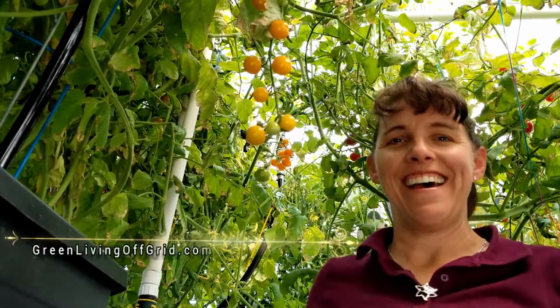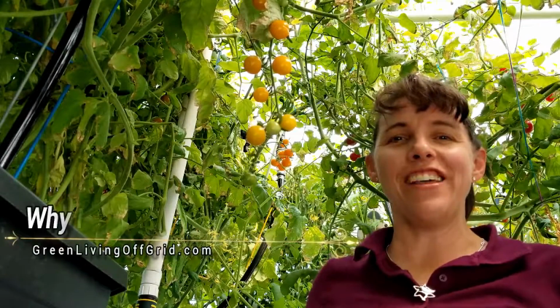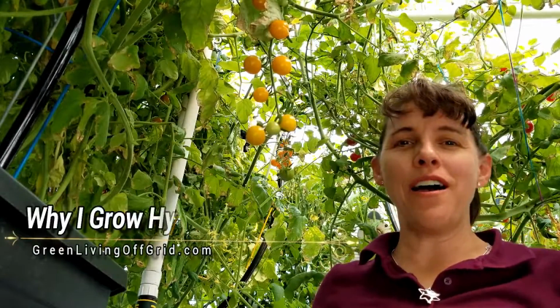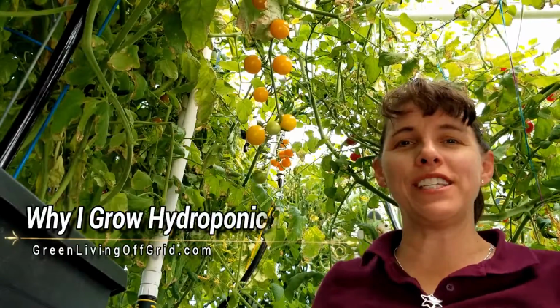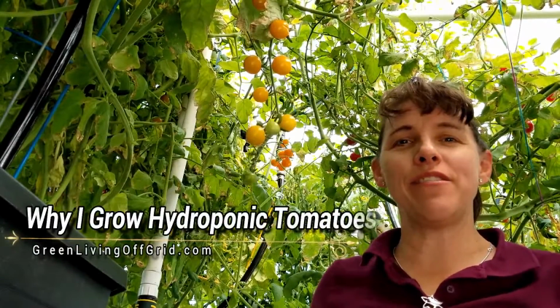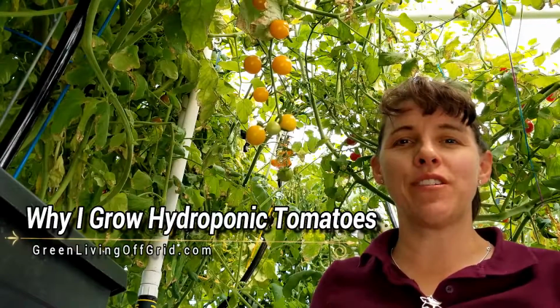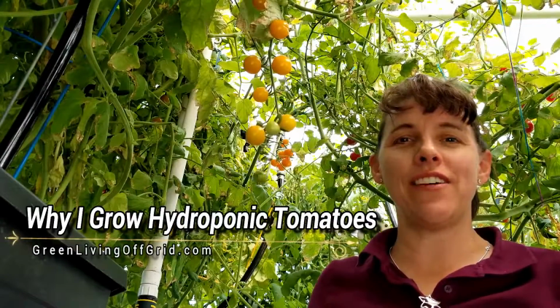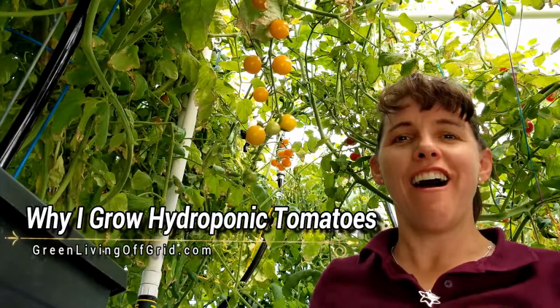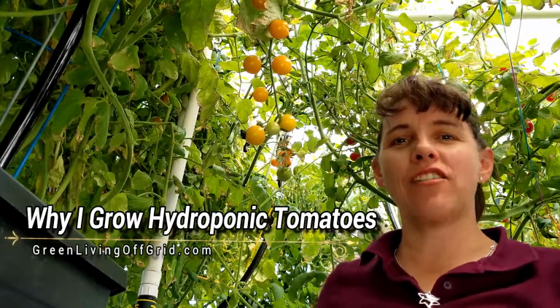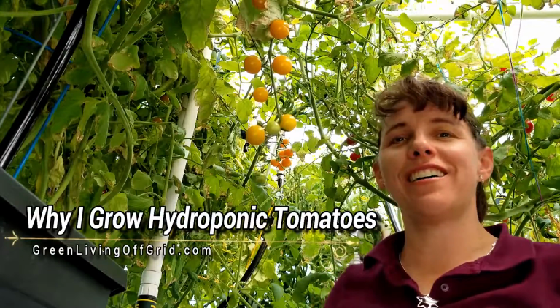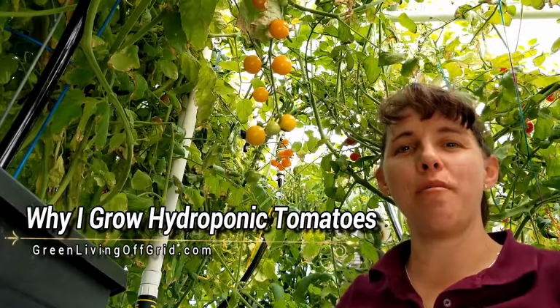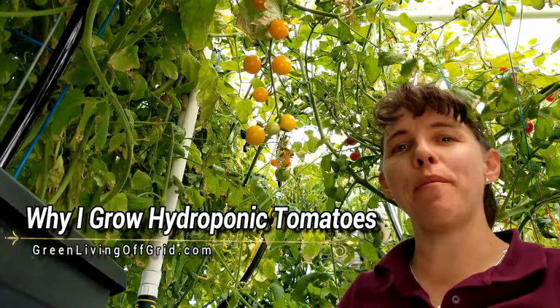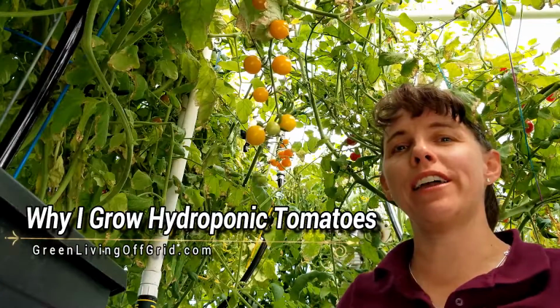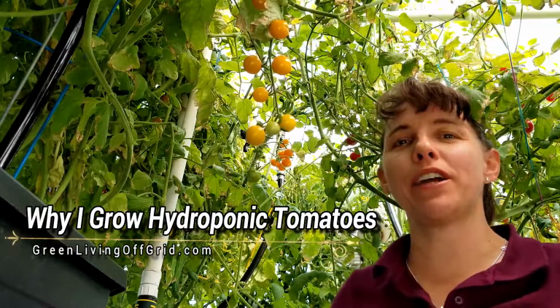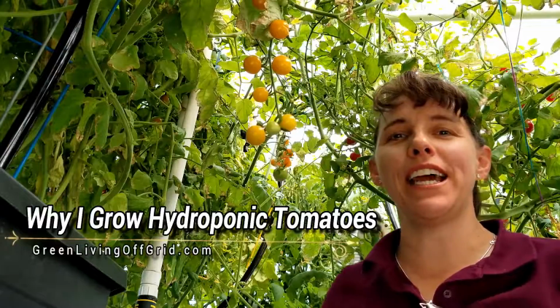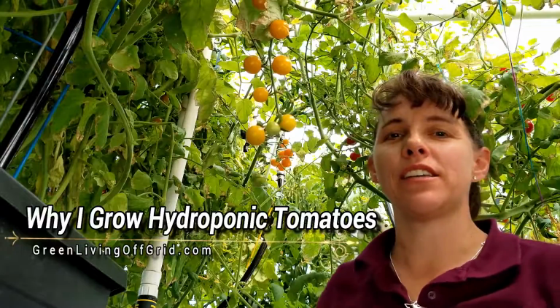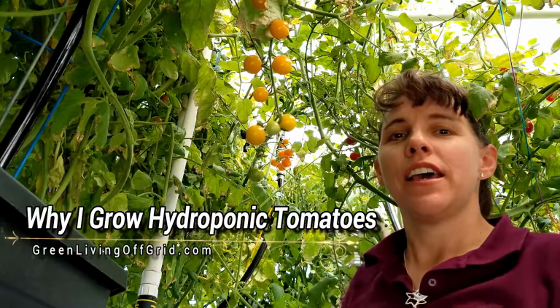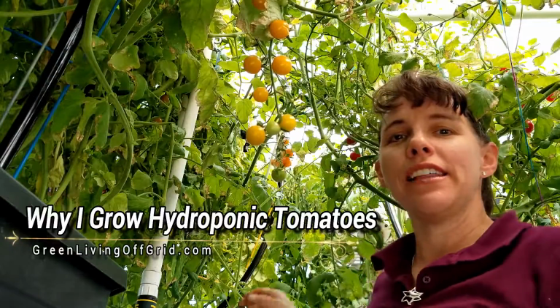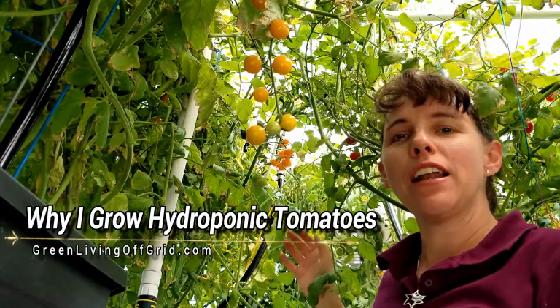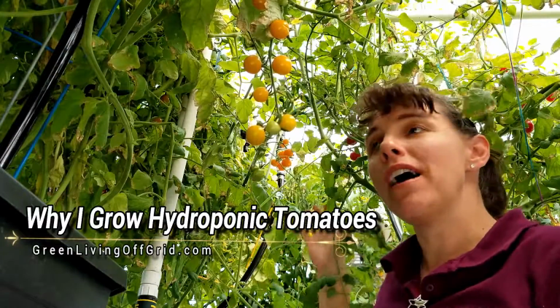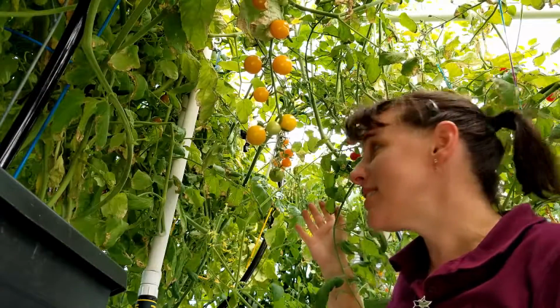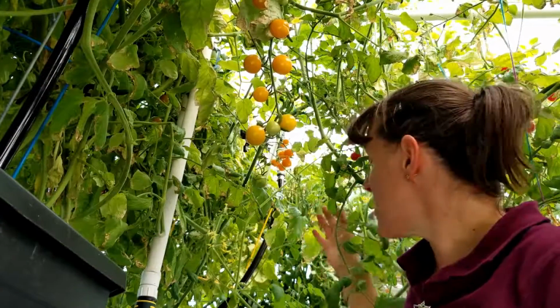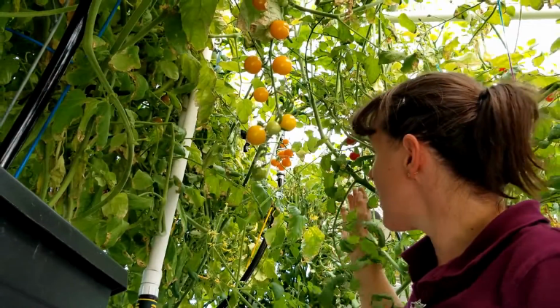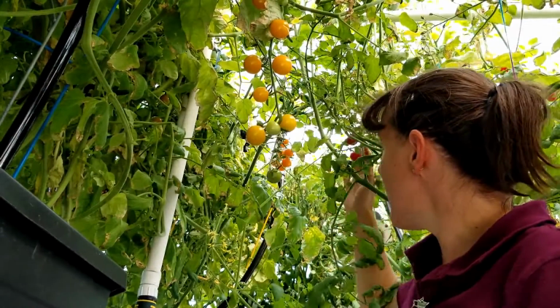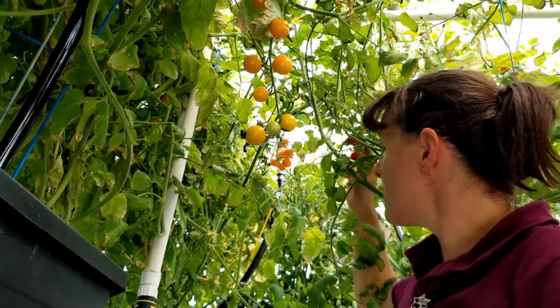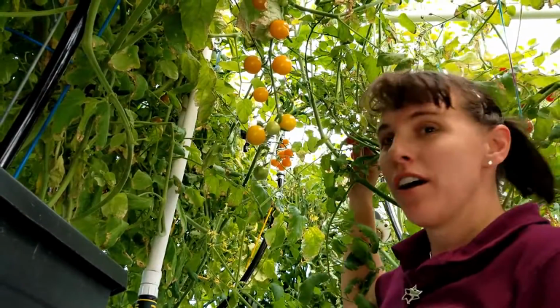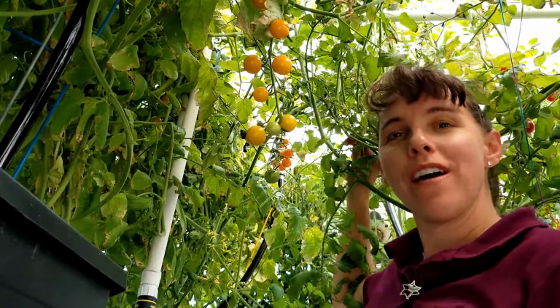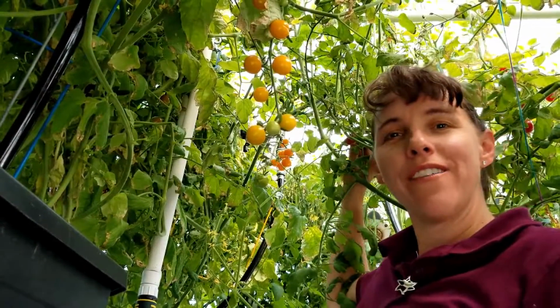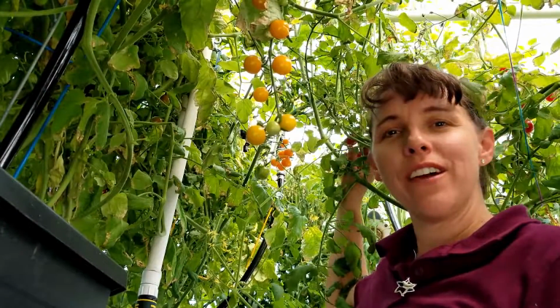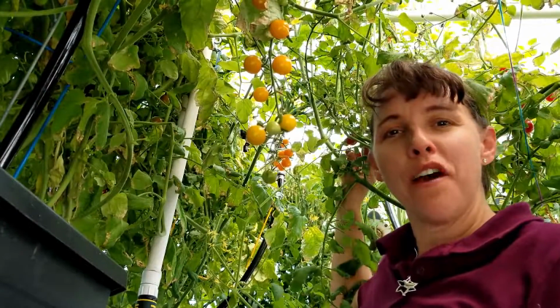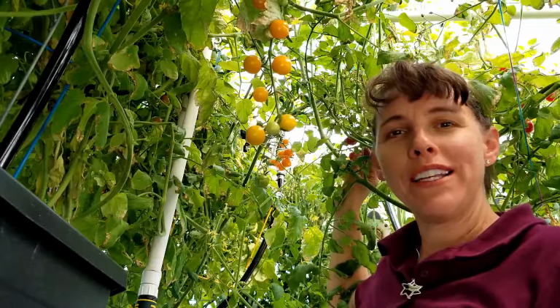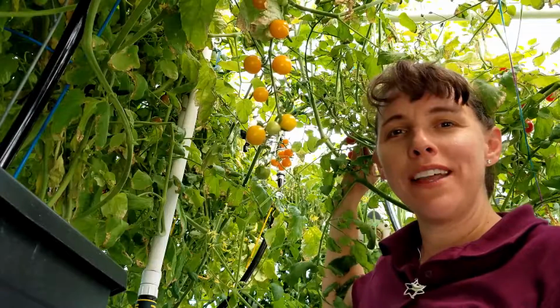Hello, I'm Chrissy with GreenLivingOffGrid.com and I'm out here in my greenhouse in the hydroponic section where I am growing my tomatoes.